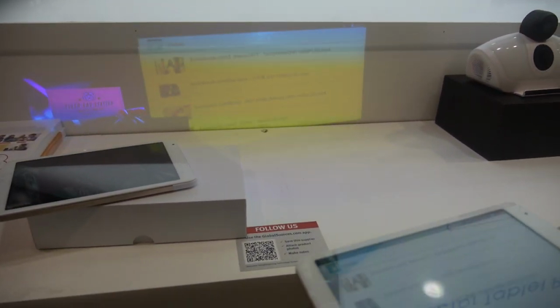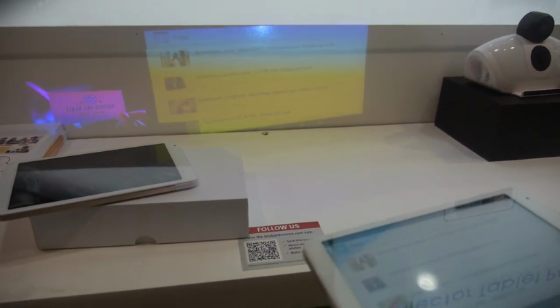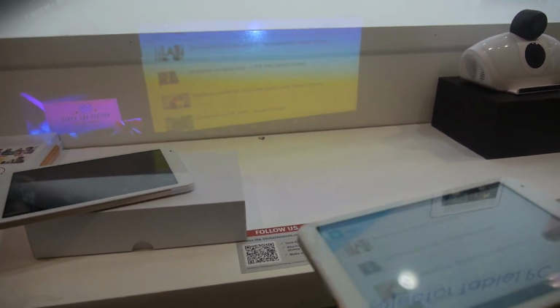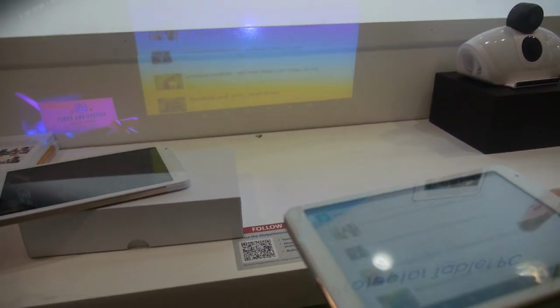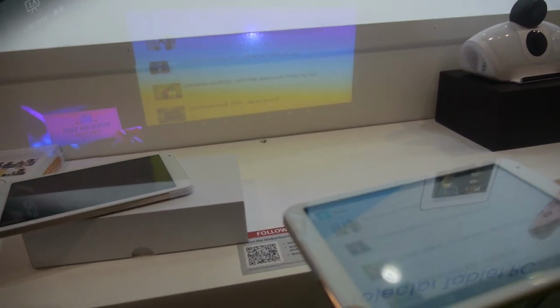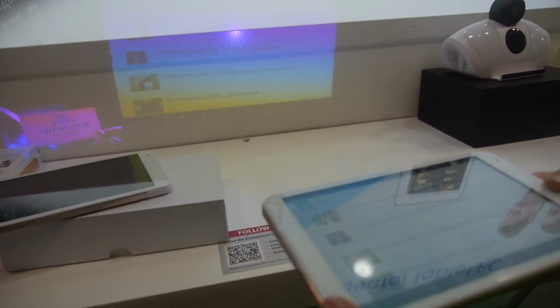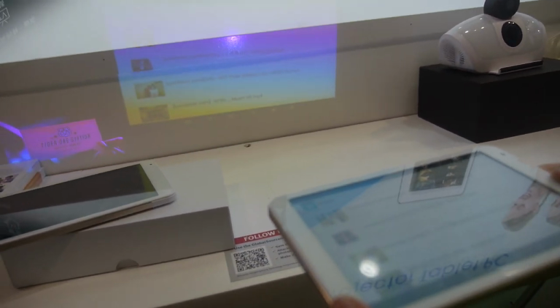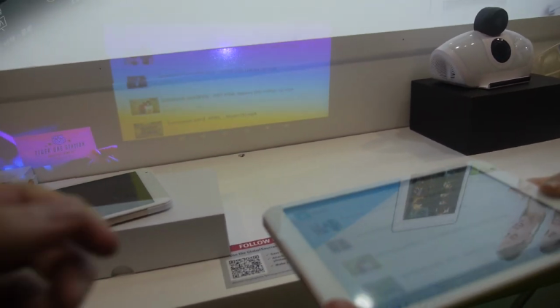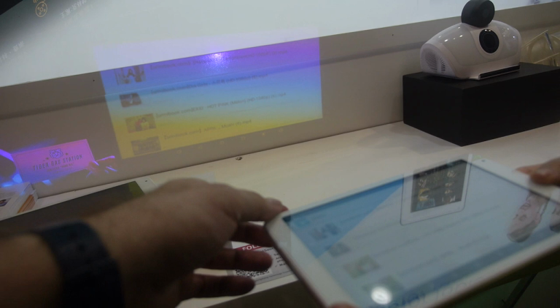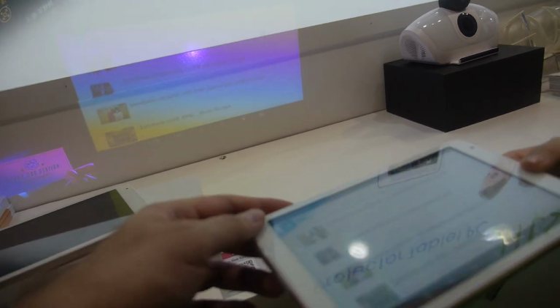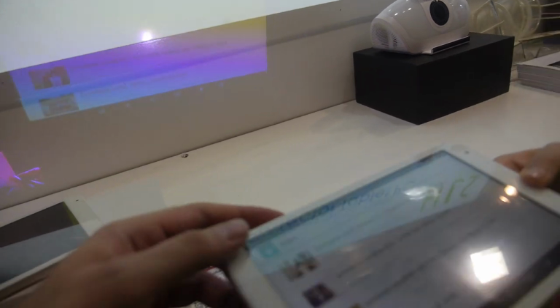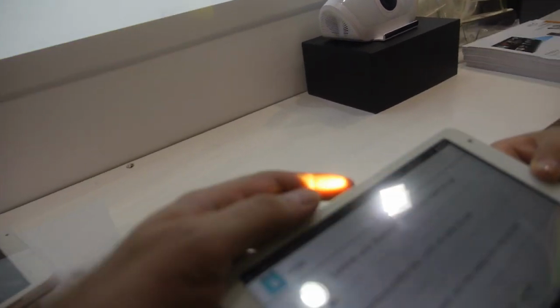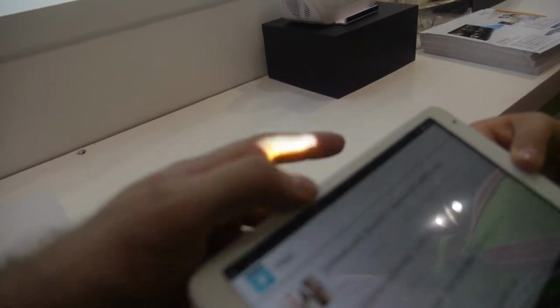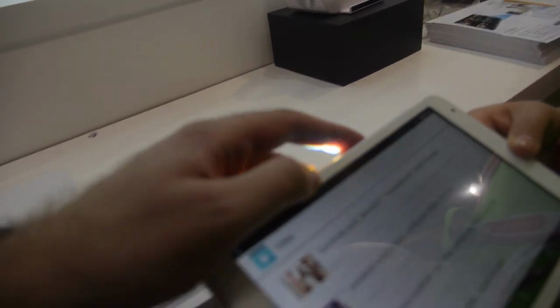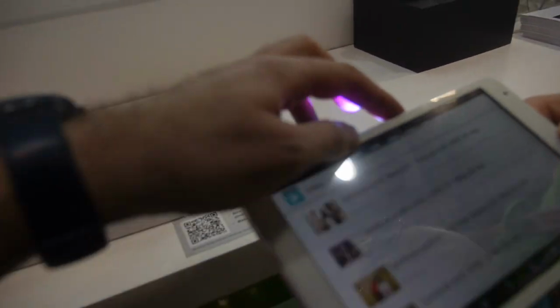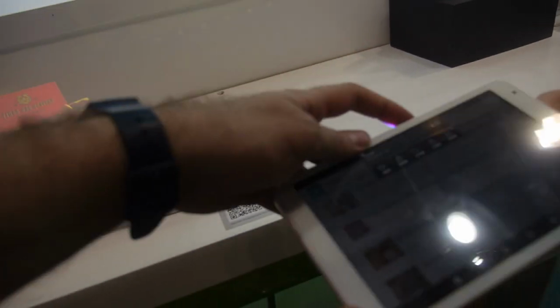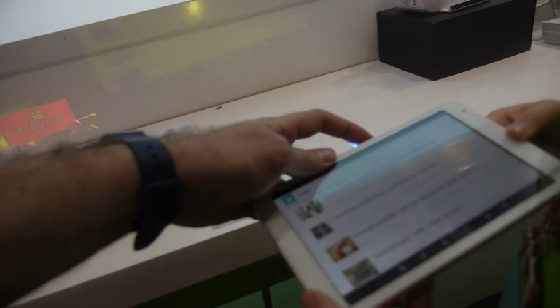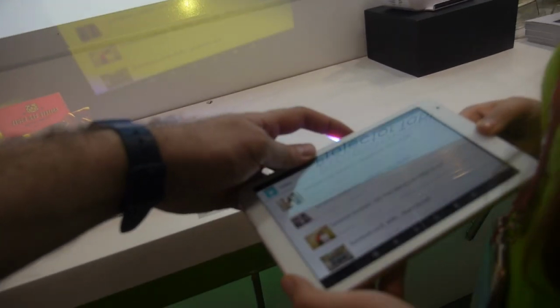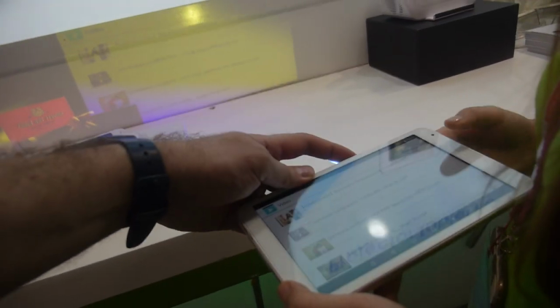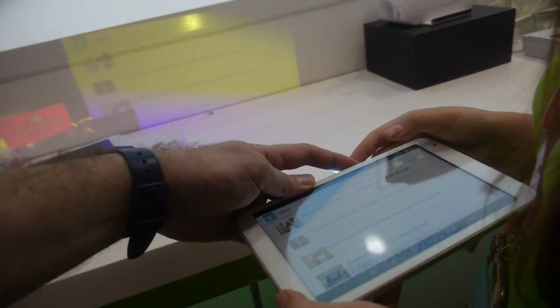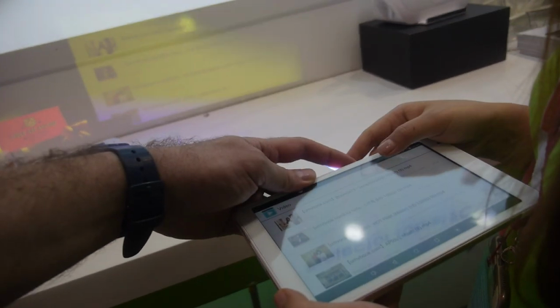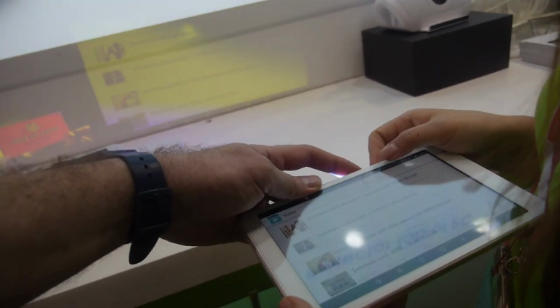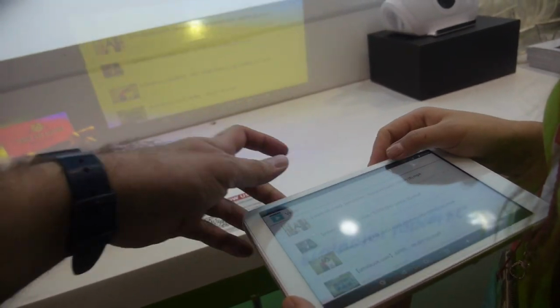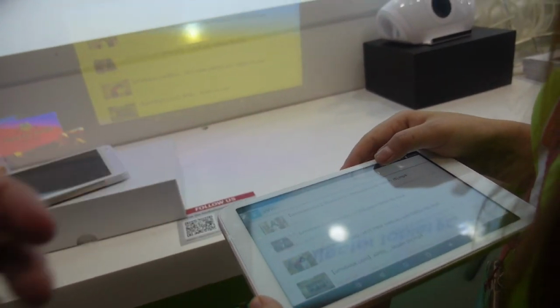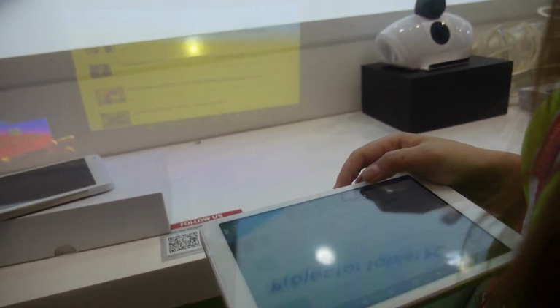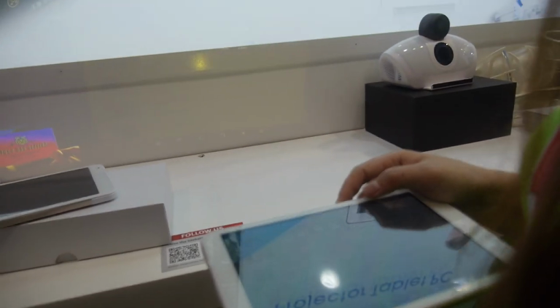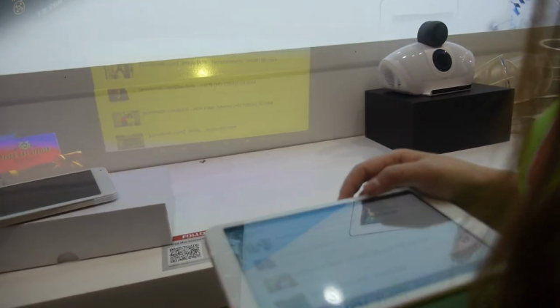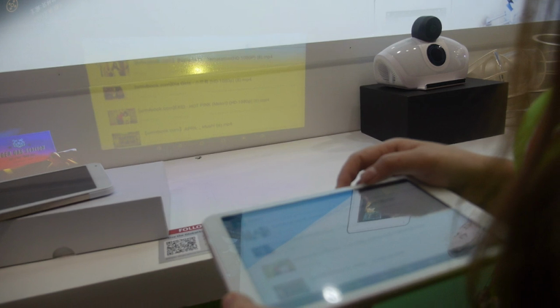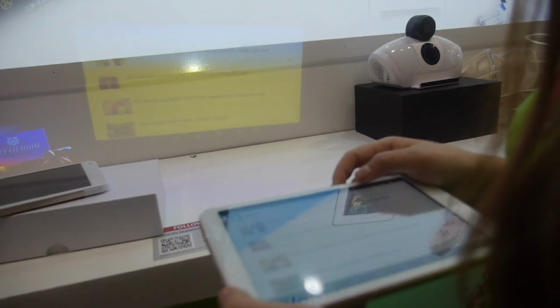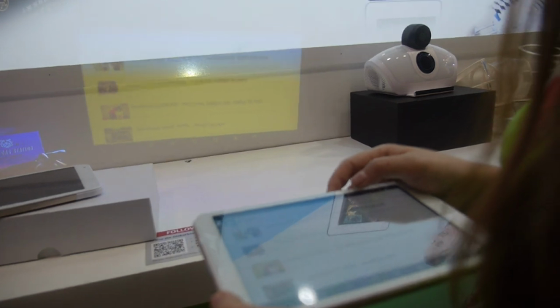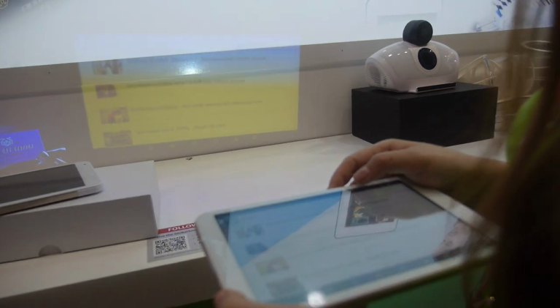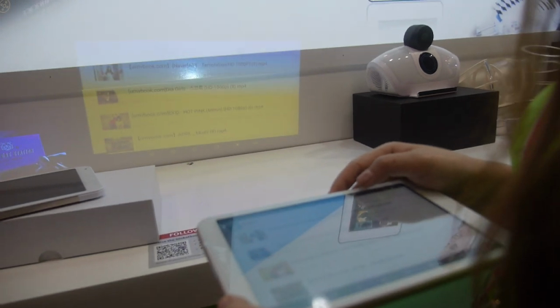You get a 50-lumen projection and you can do focus adjustment right here. Very good focus. So it's a 50-lumen projector tablet.